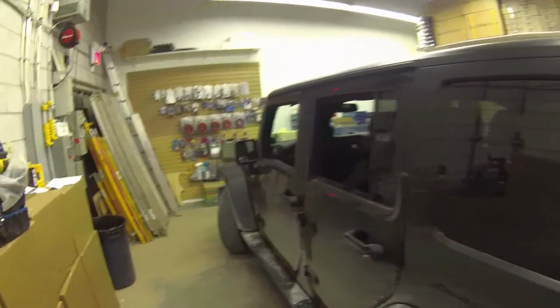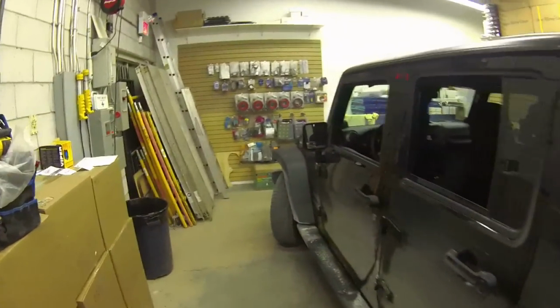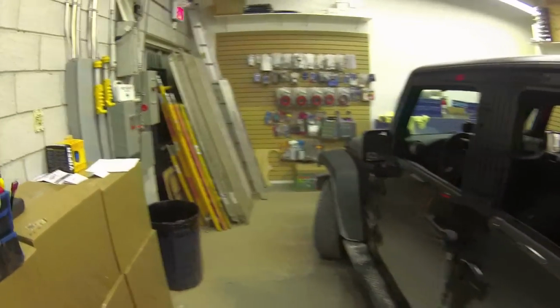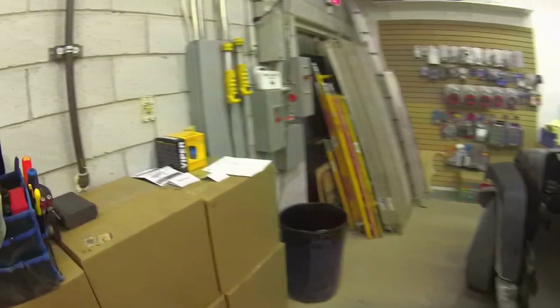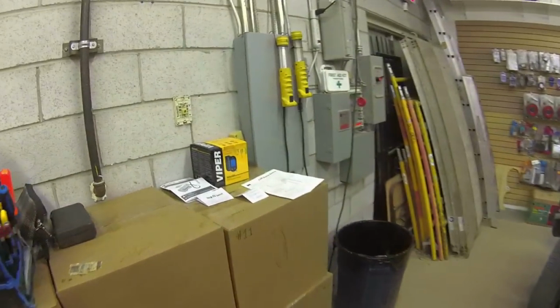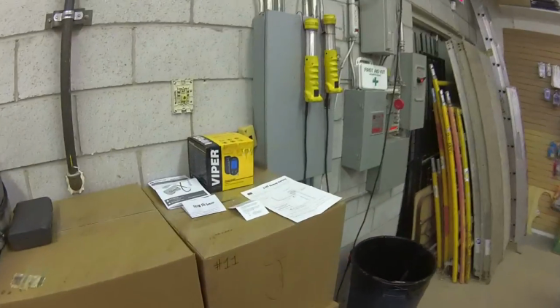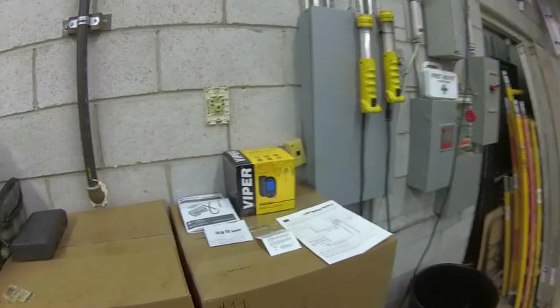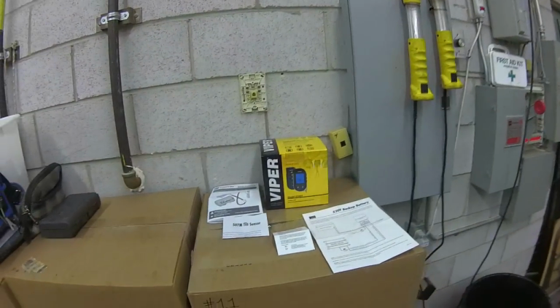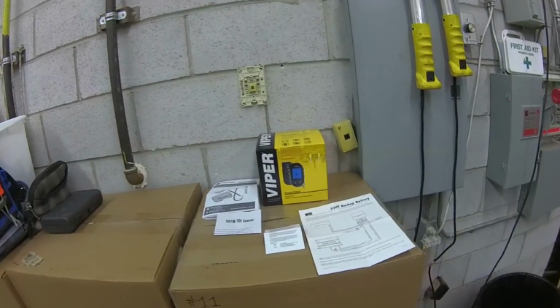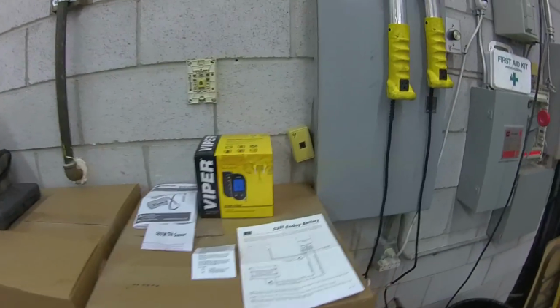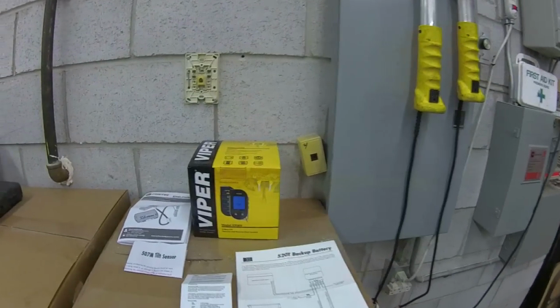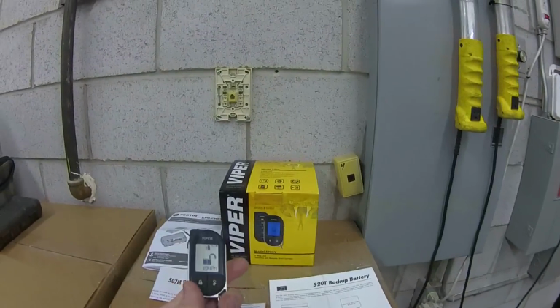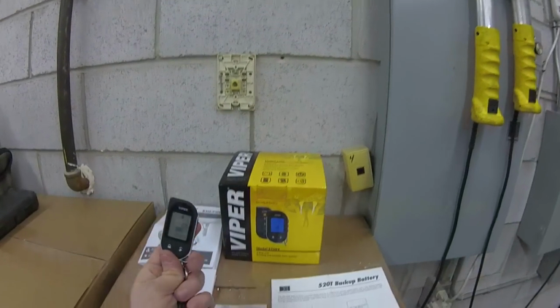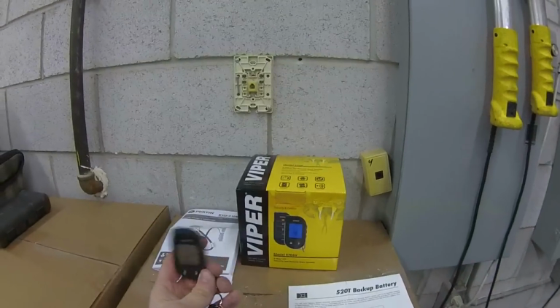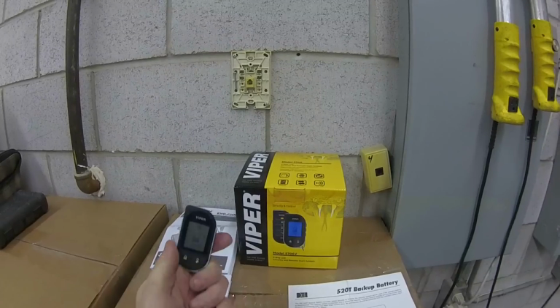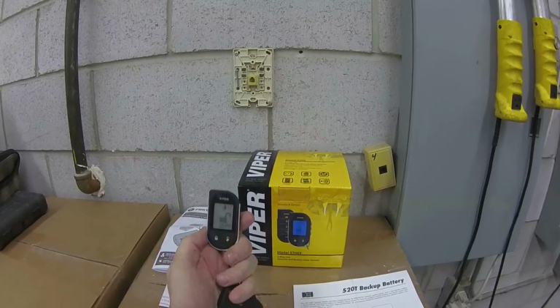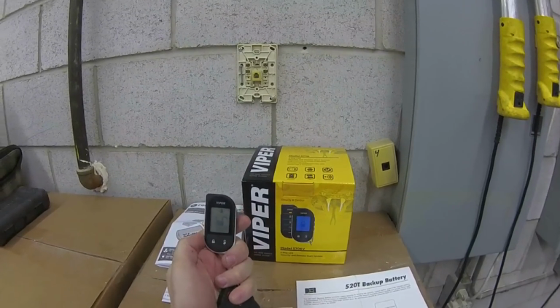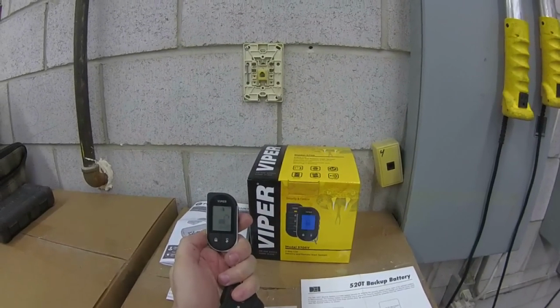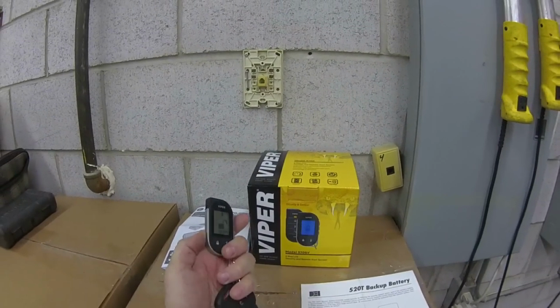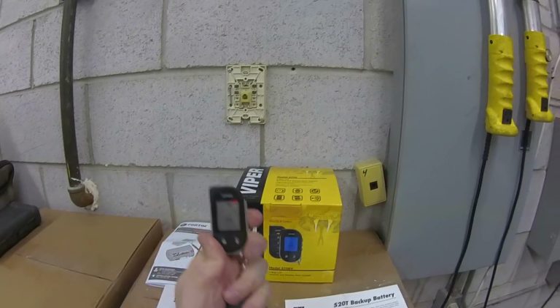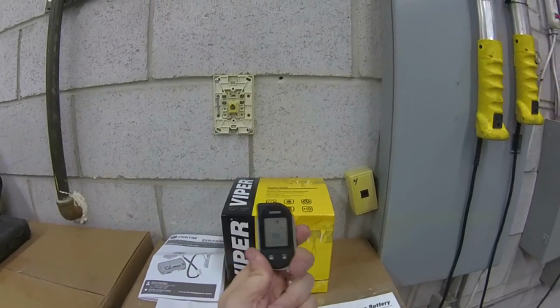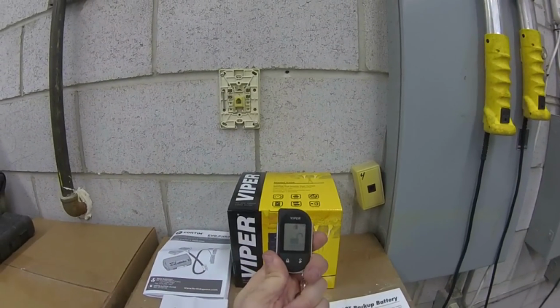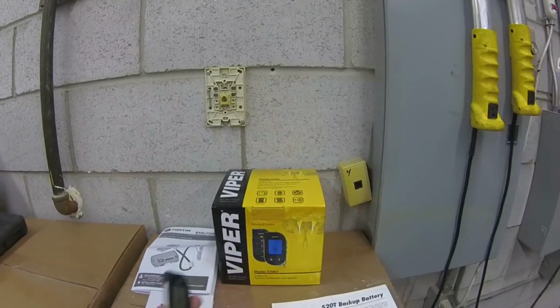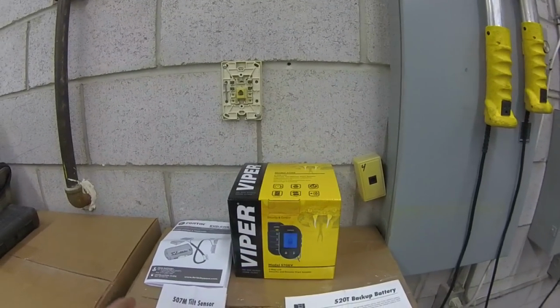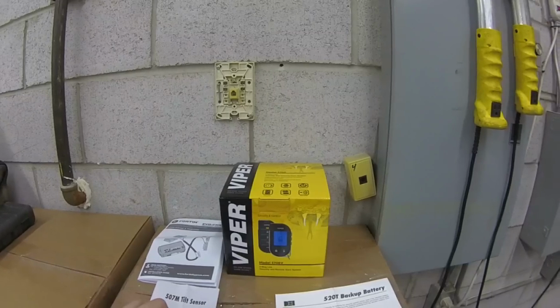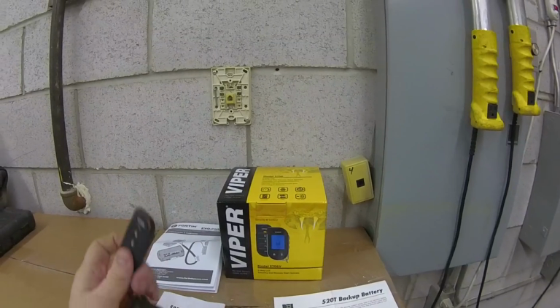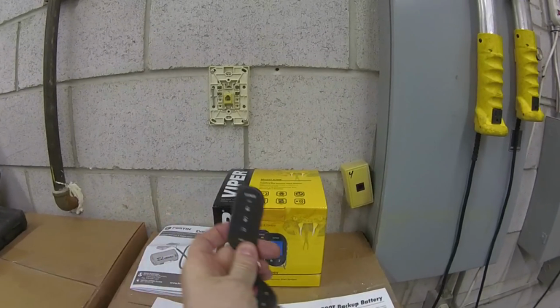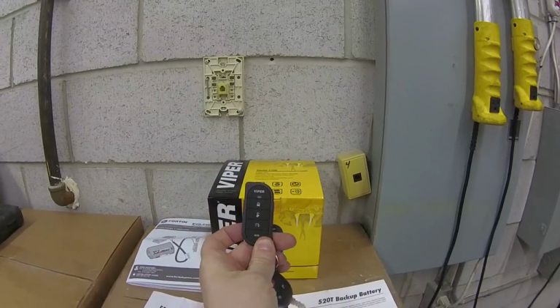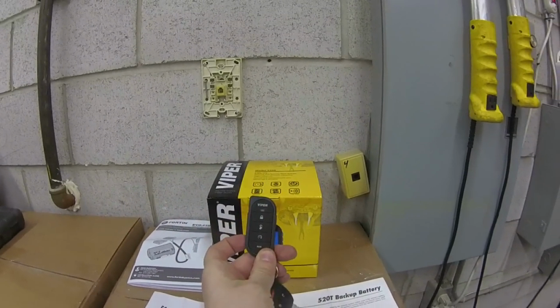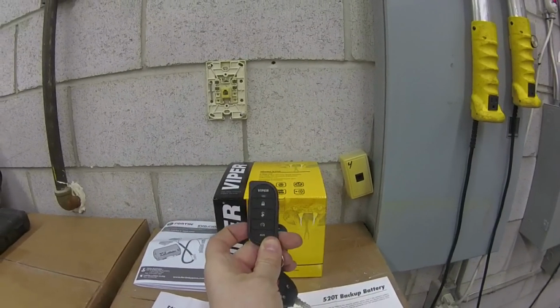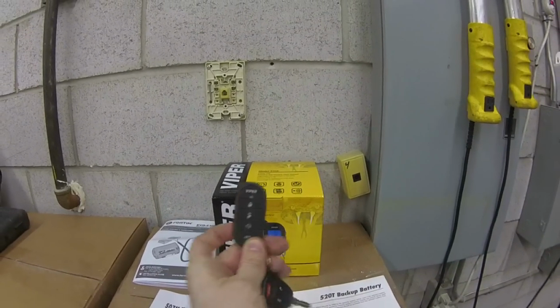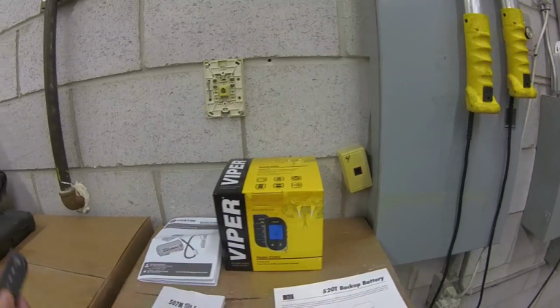So without further ado, basically what I've installed today is the Viper 5706V. It is a two-way LCD alarm with remote starter. It comes with this two-way LCD remote and also comes with a one-way four-button remote control.